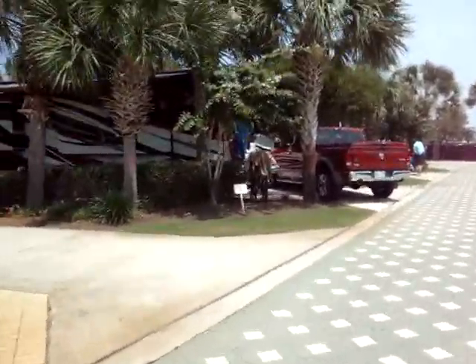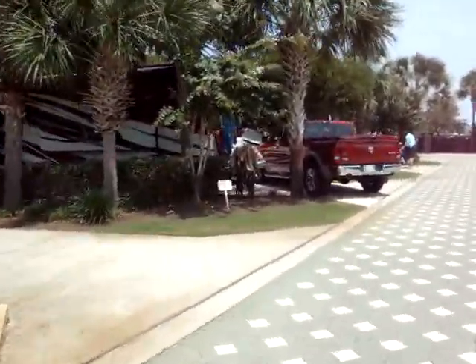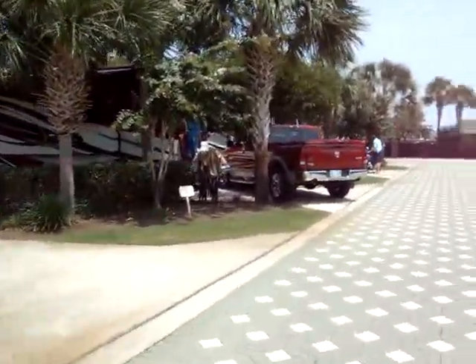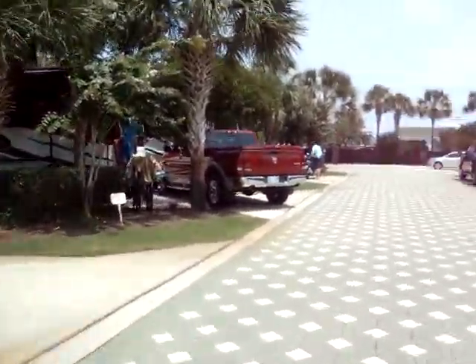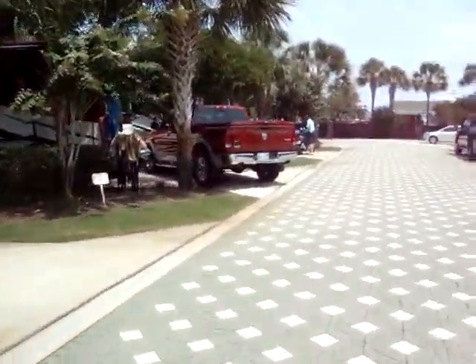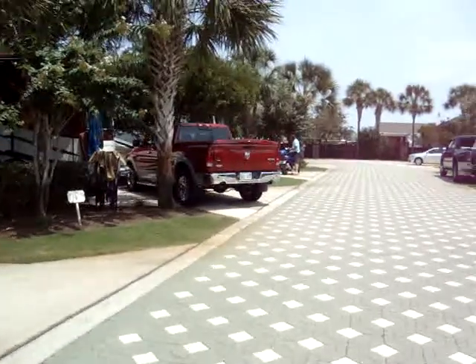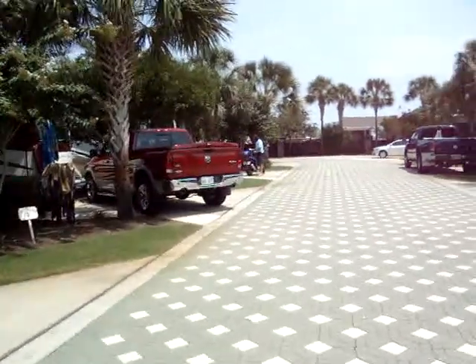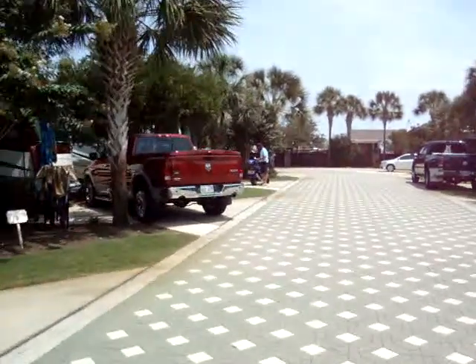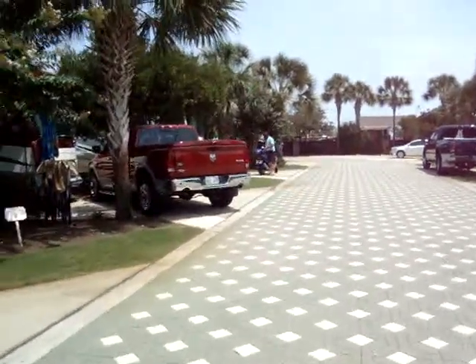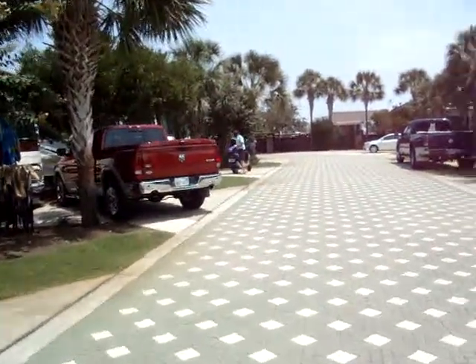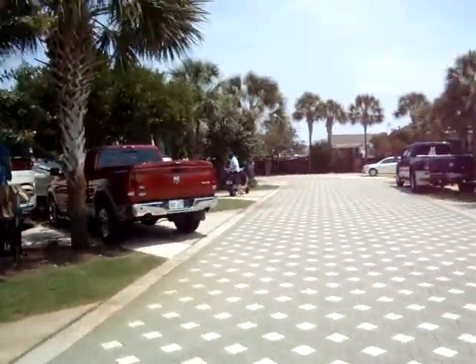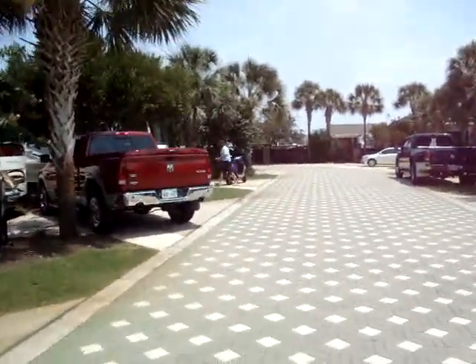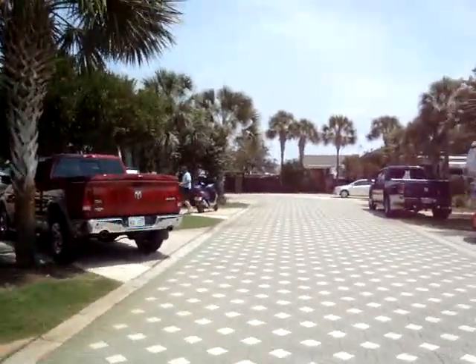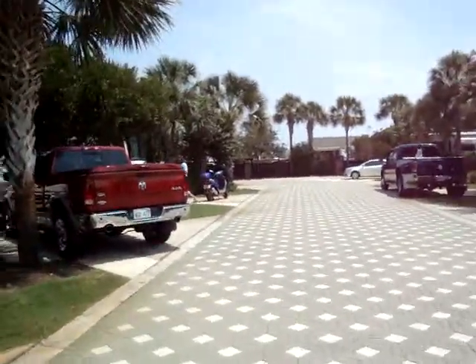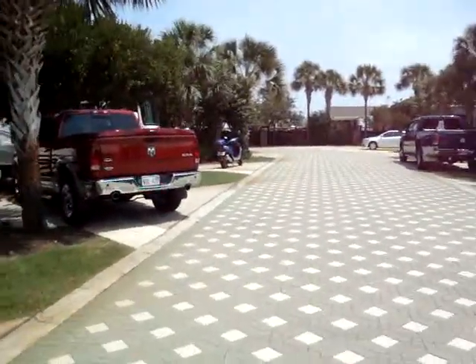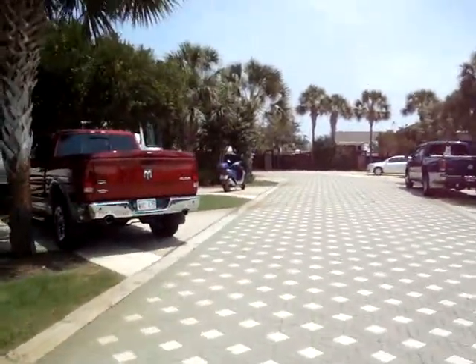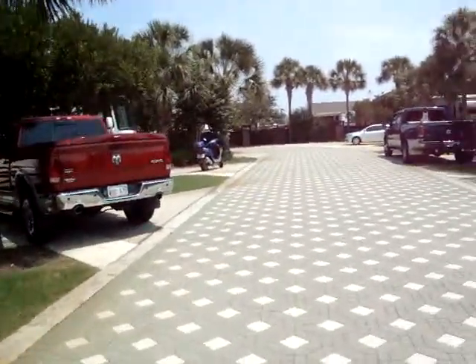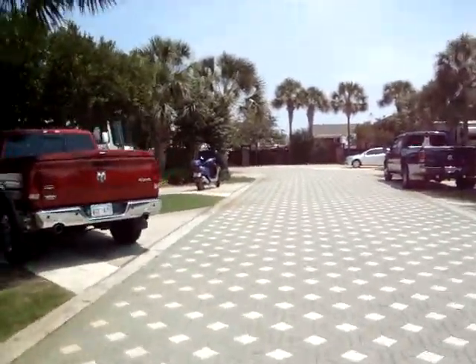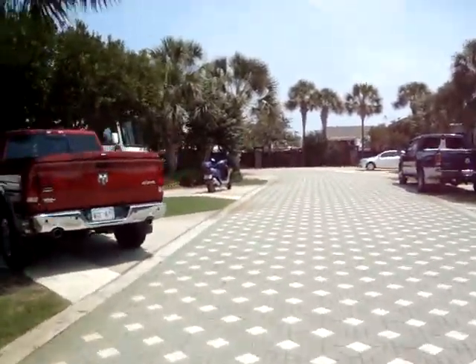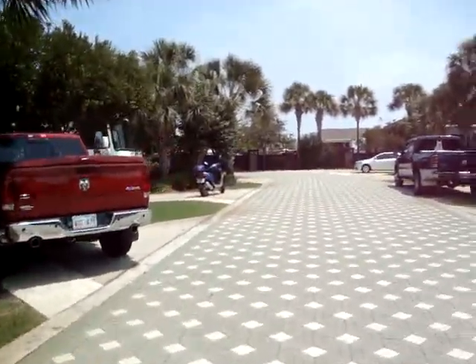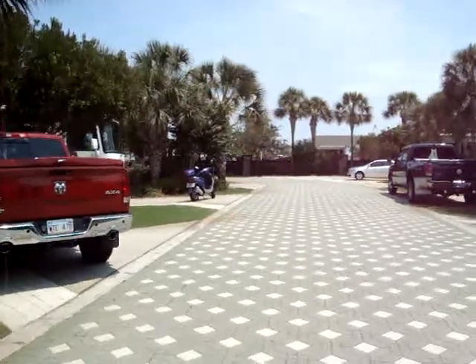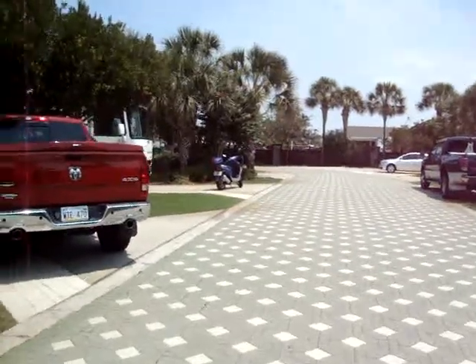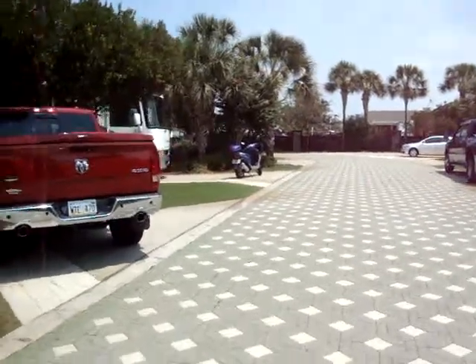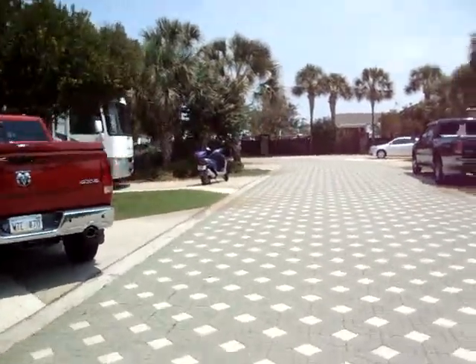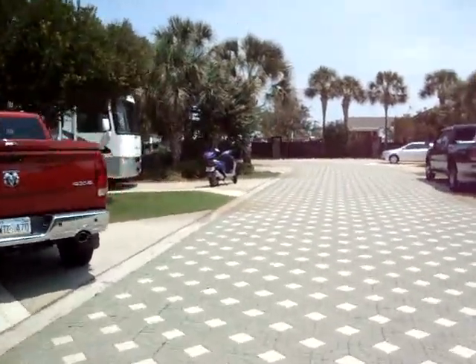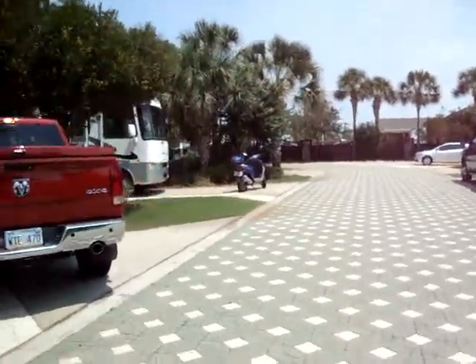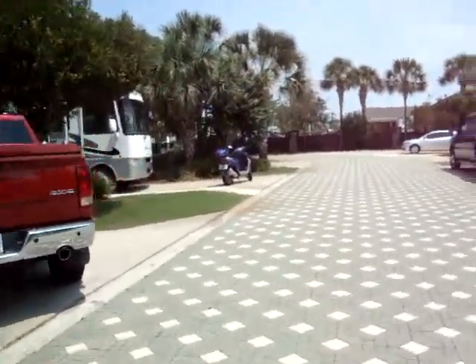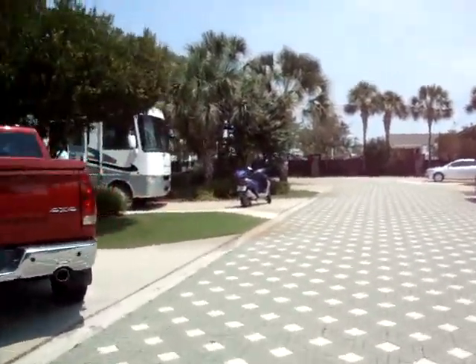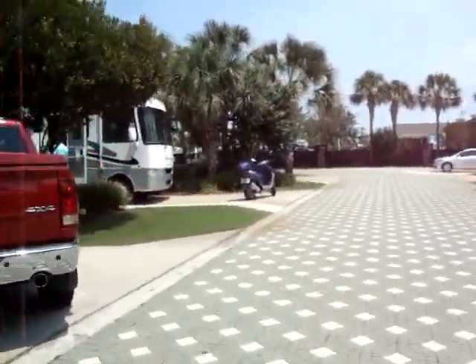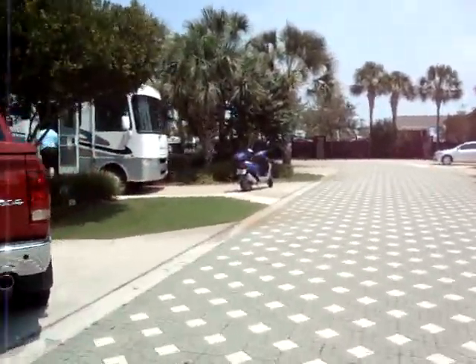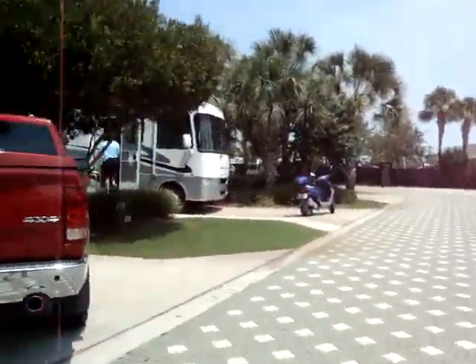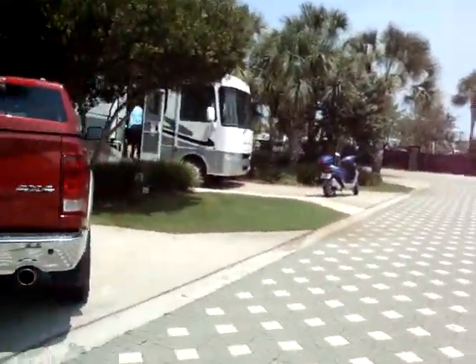Gary's just getting the bike ready for us to go out and hit the beach. I'll check in later — see you guys later, bye.